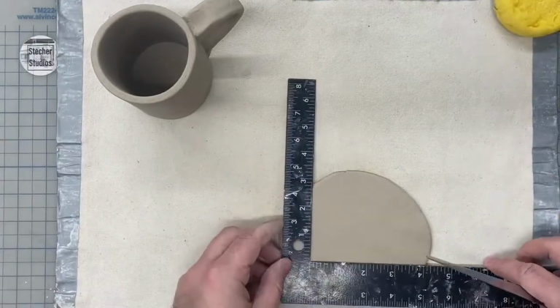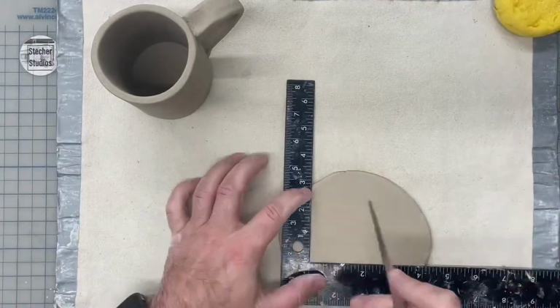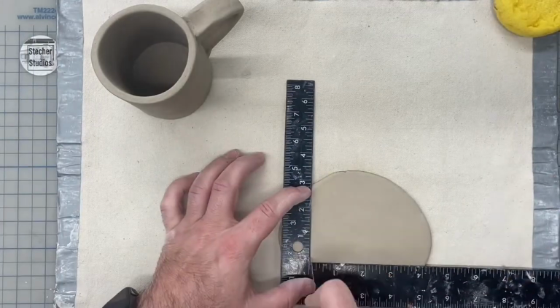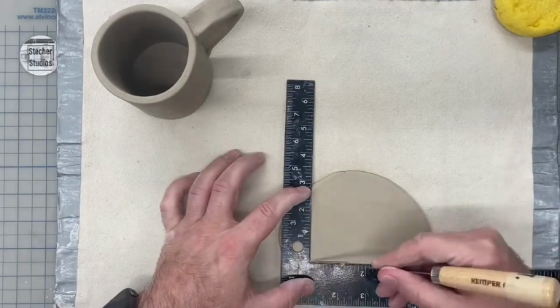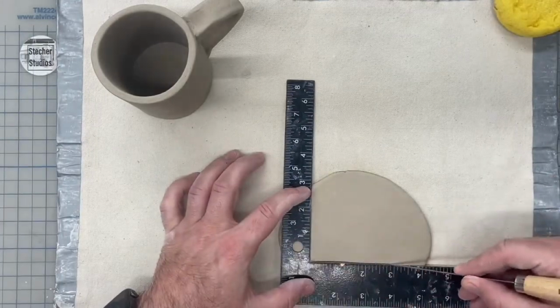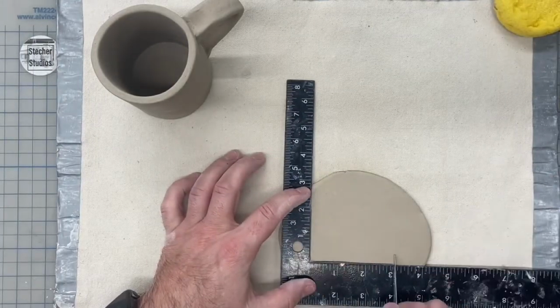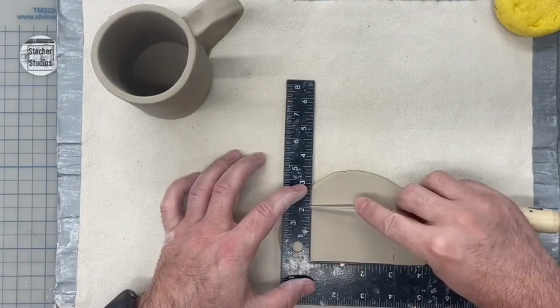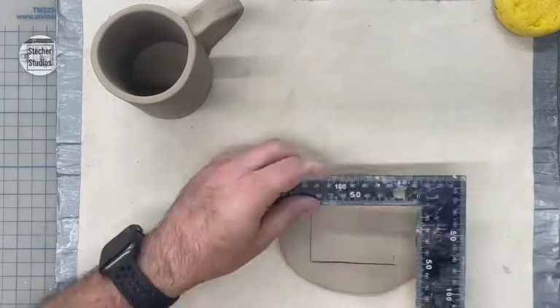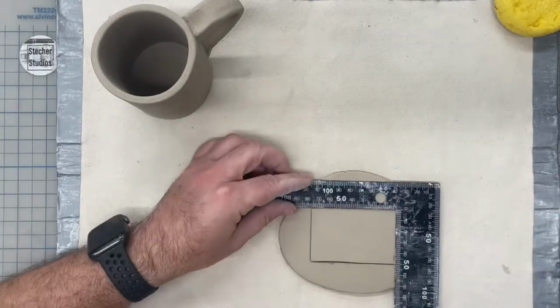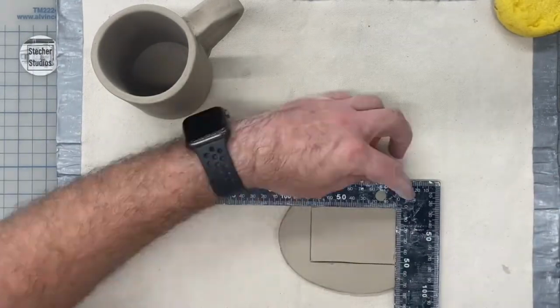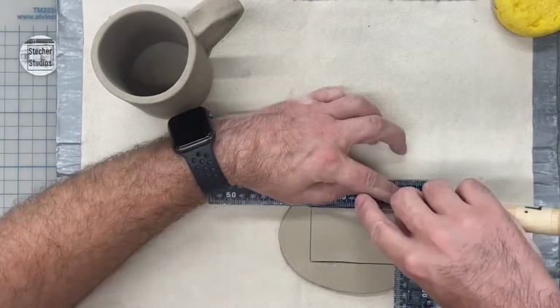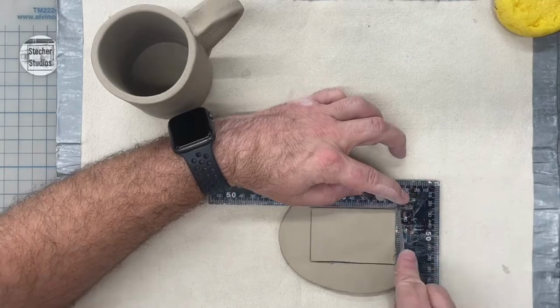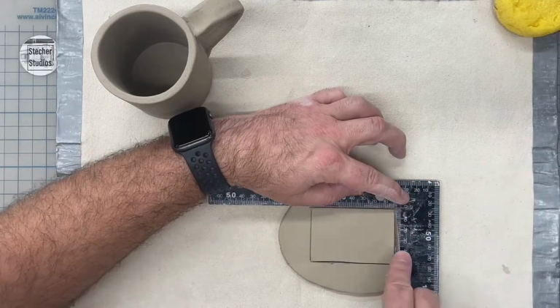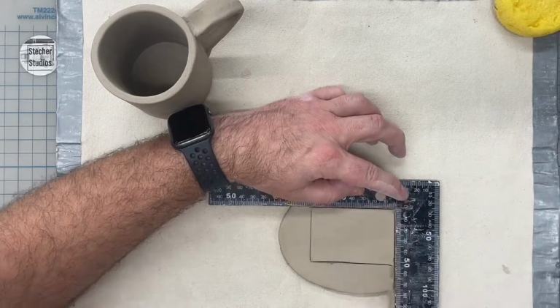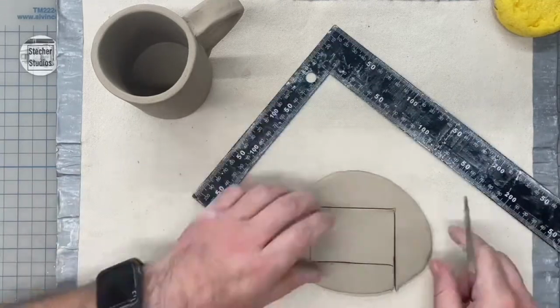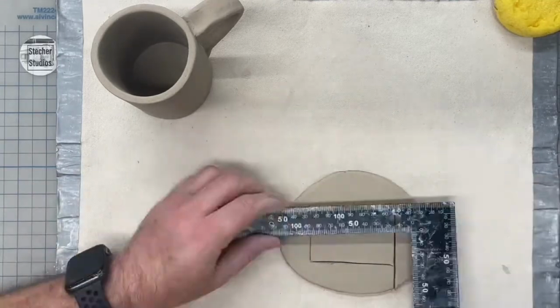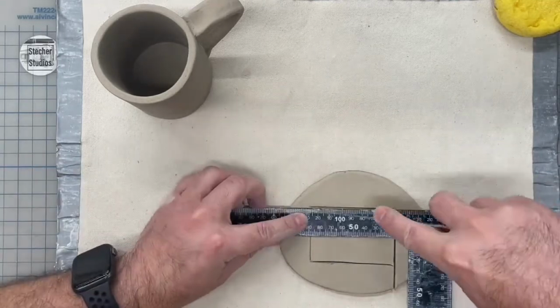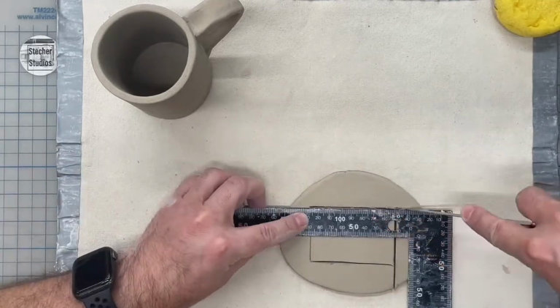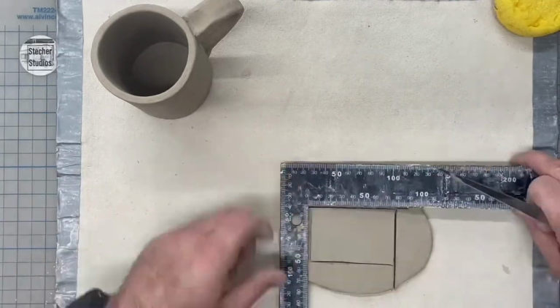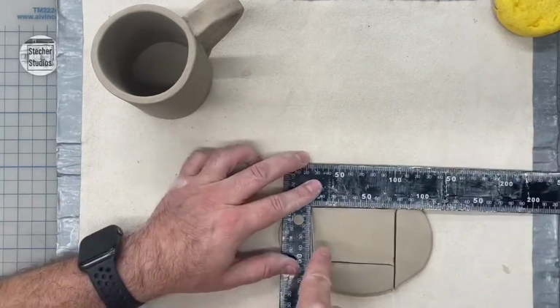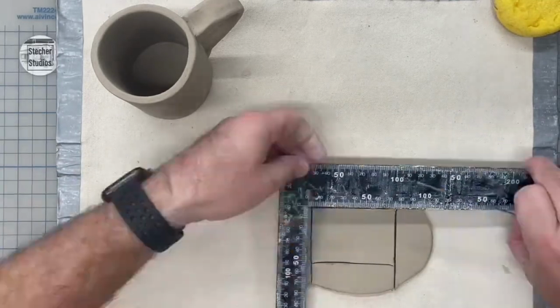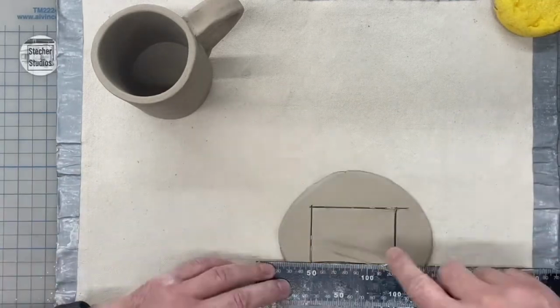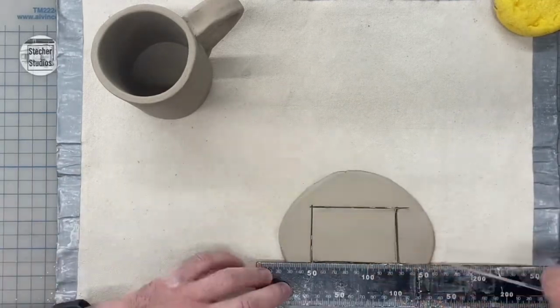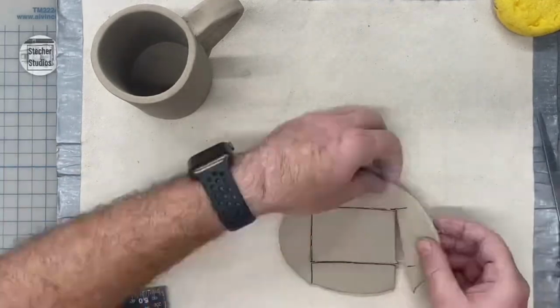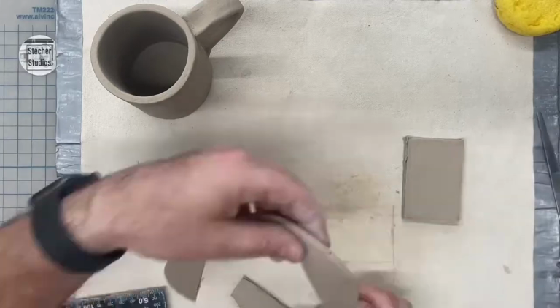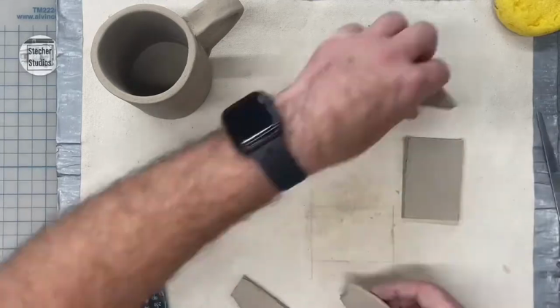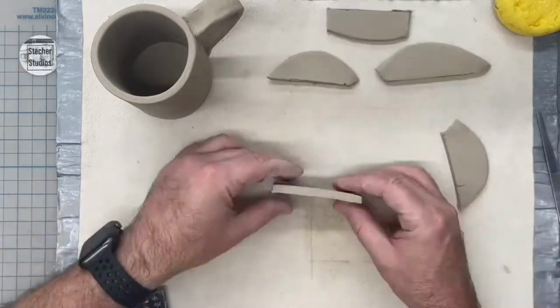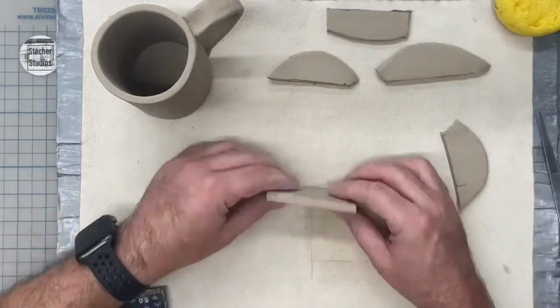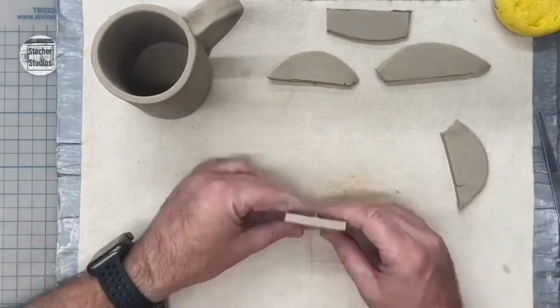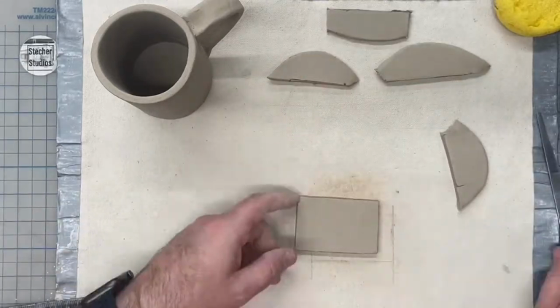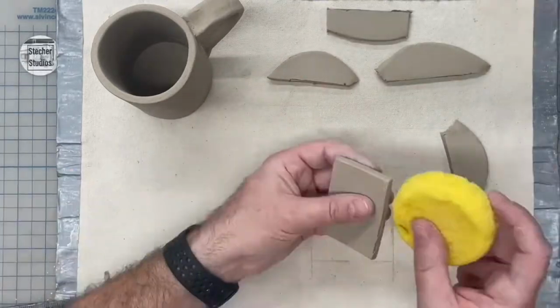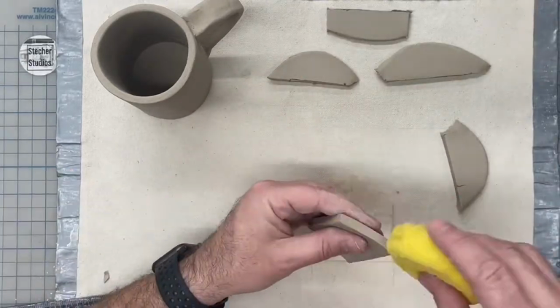For our mugs, we're creating a symbol that represents something important about someone important to us. I'm creating a camera for my wife.